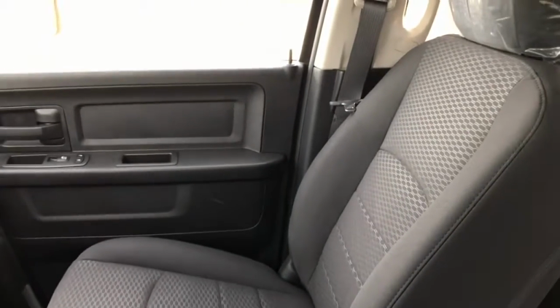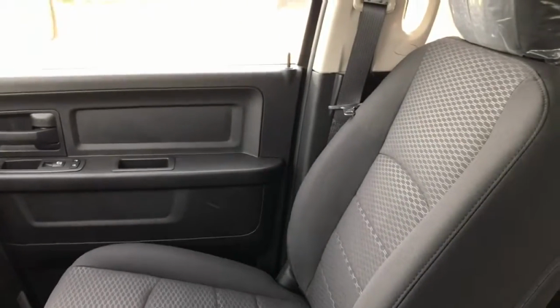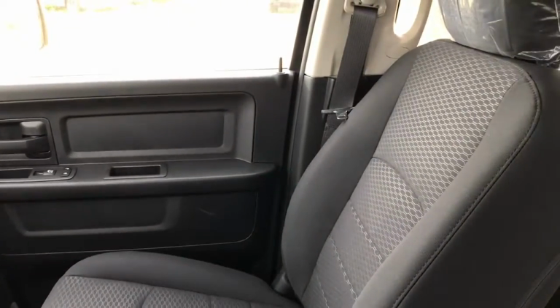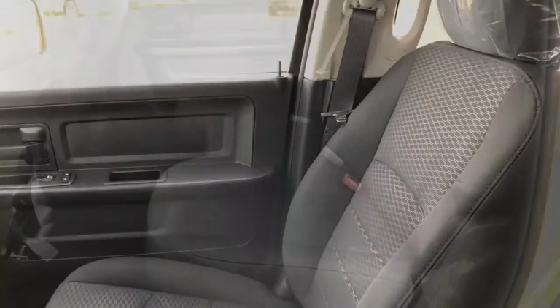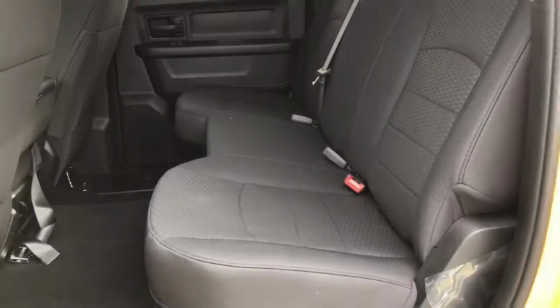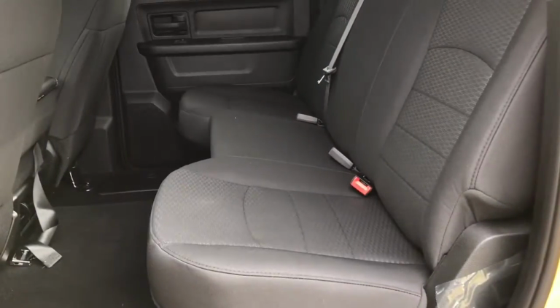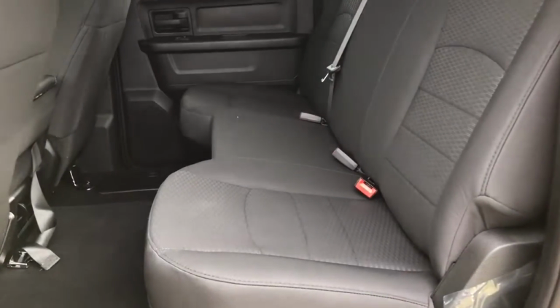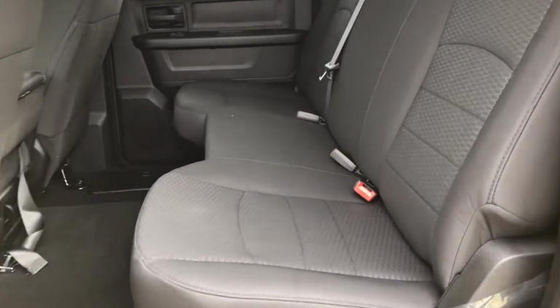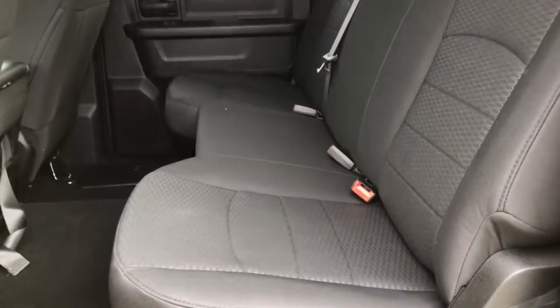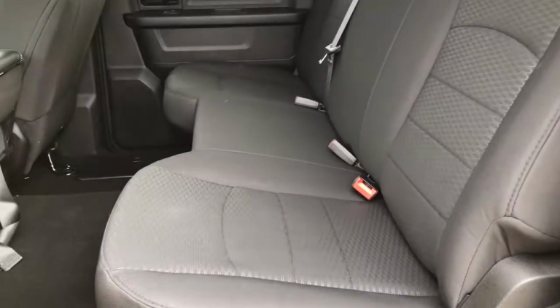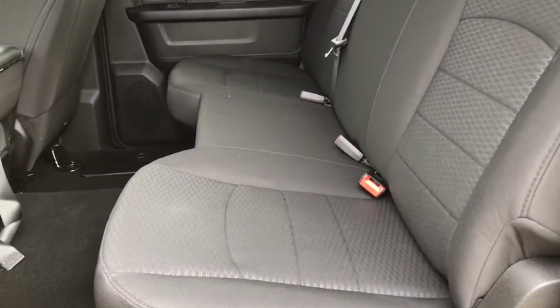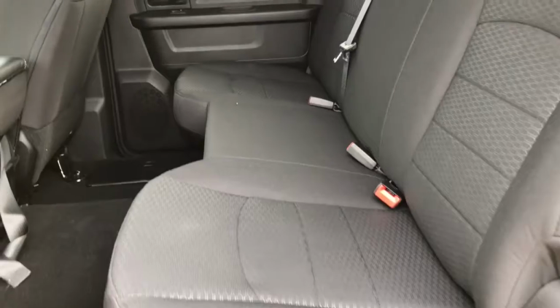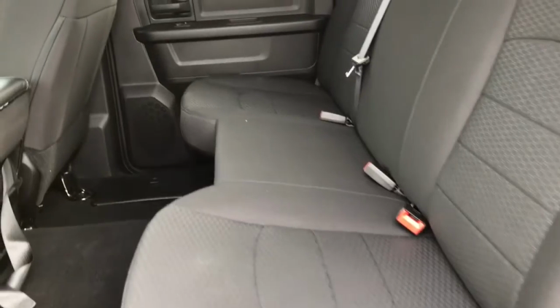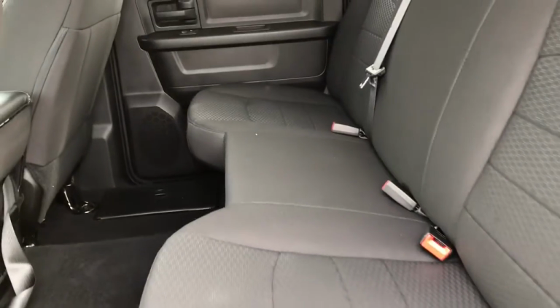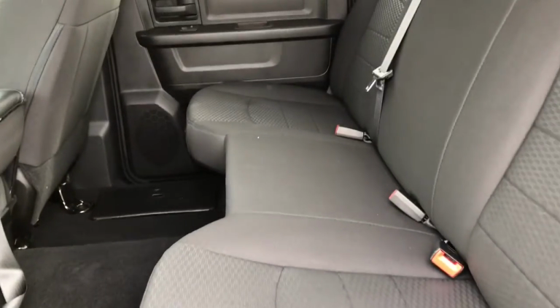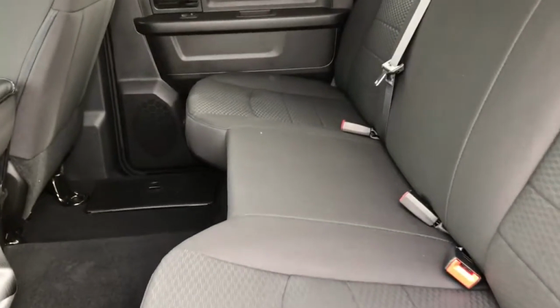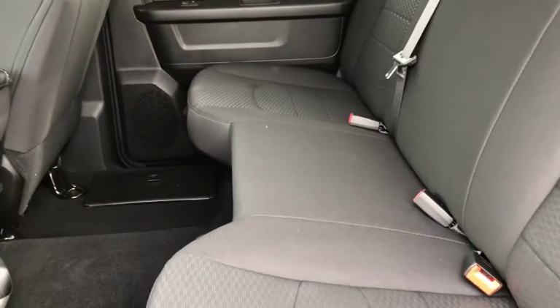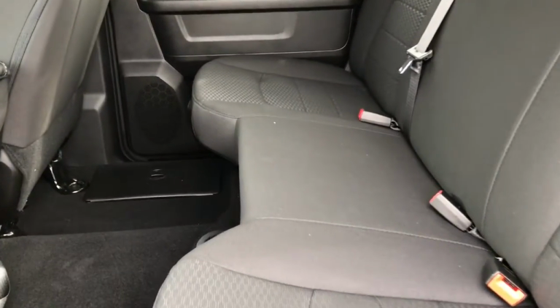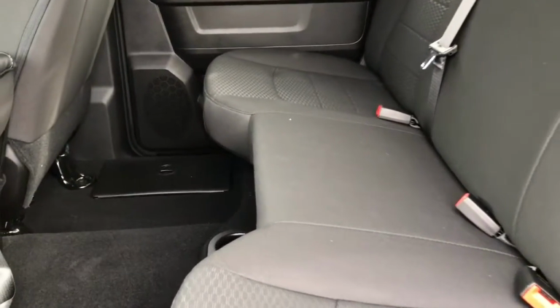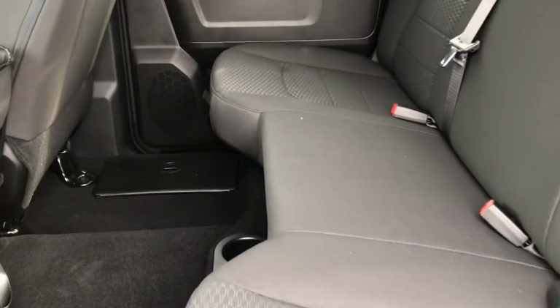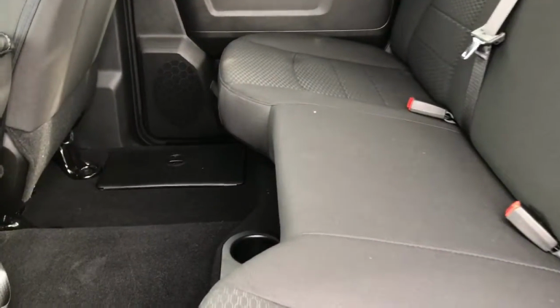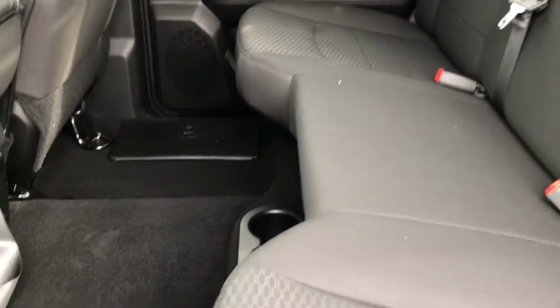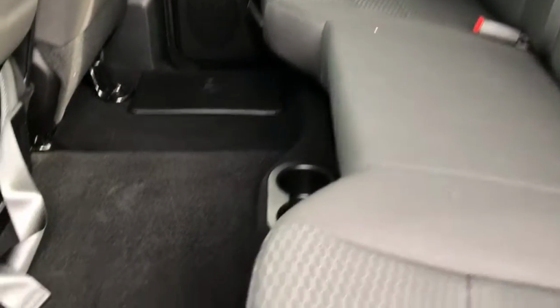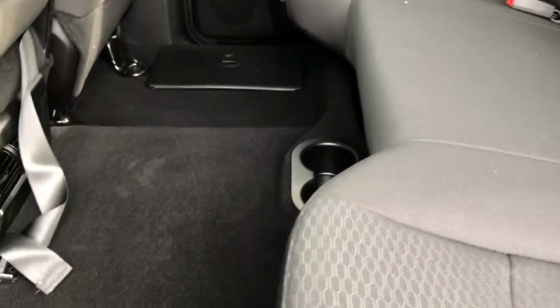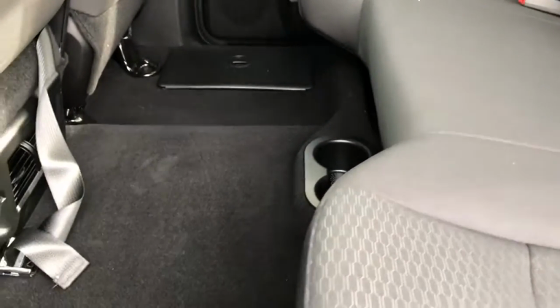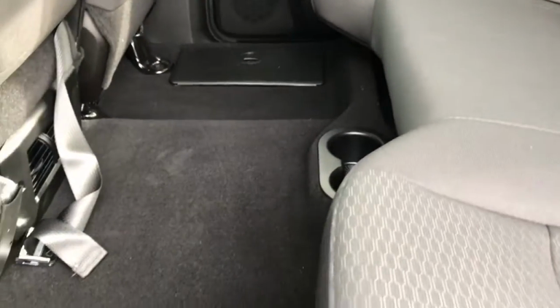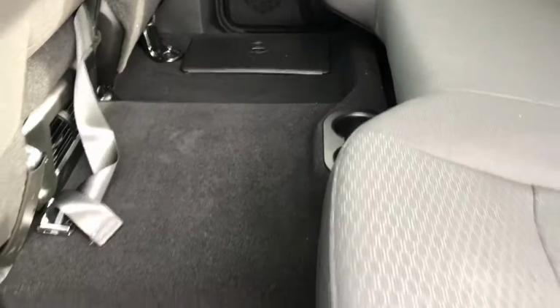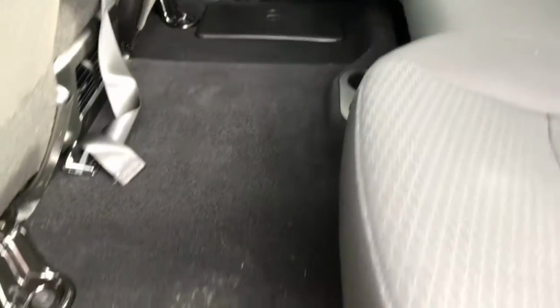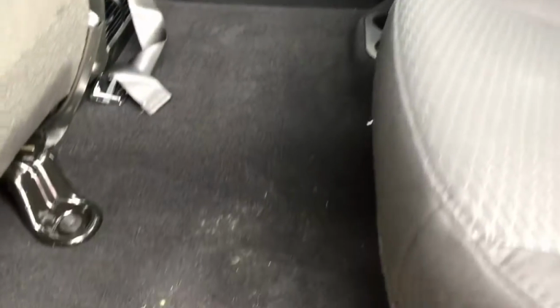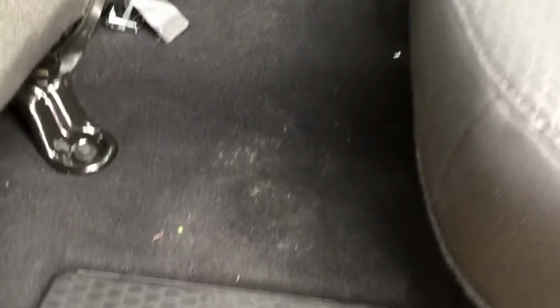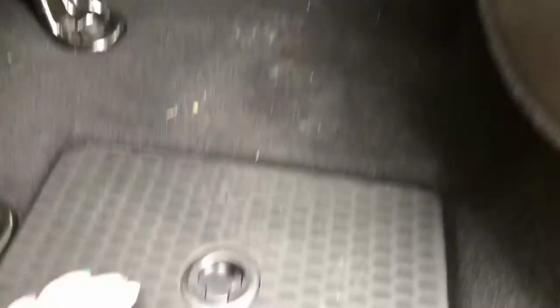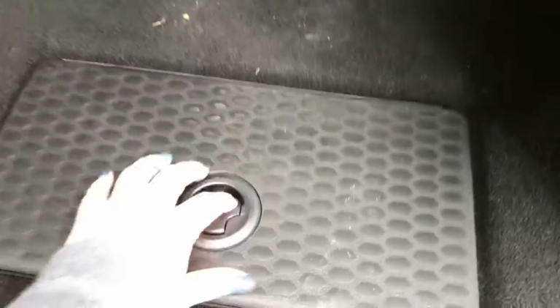Let's go take a look in the back. In the back, those premium cloth seats do continue. This is a crew cab so there's plenty of room between the front and back rows, and there's also in-floor storage on both sides.